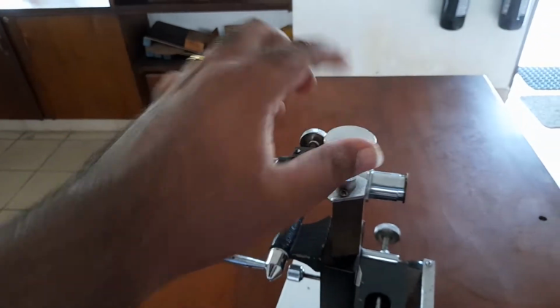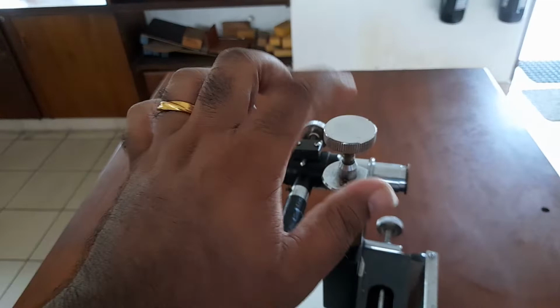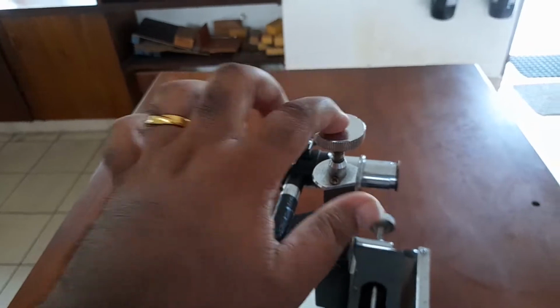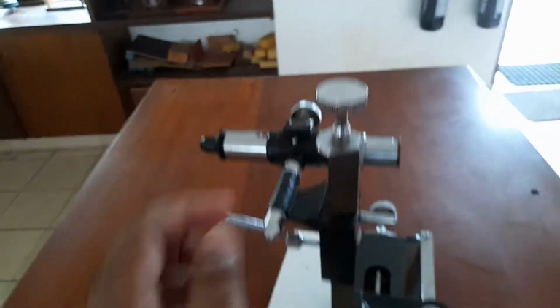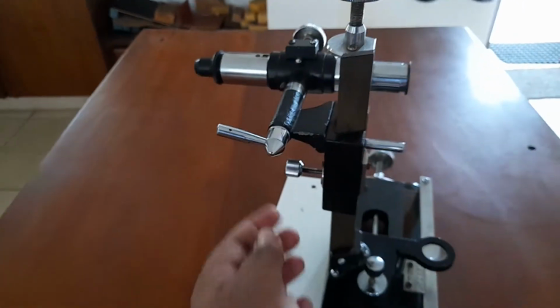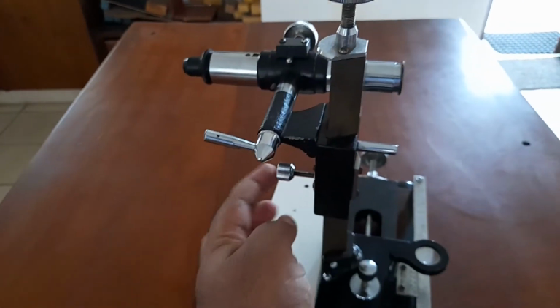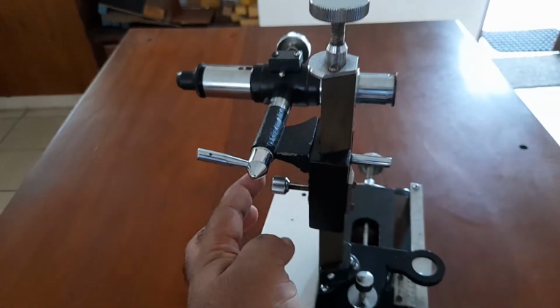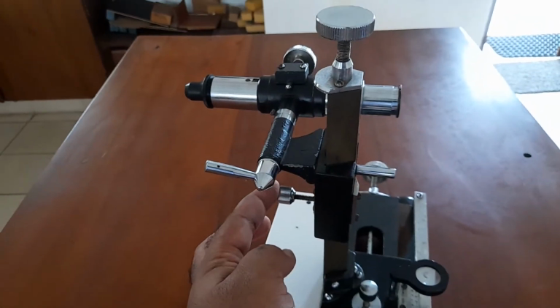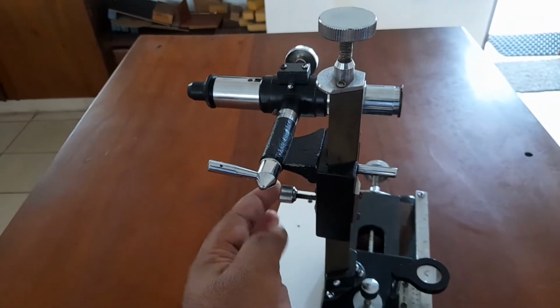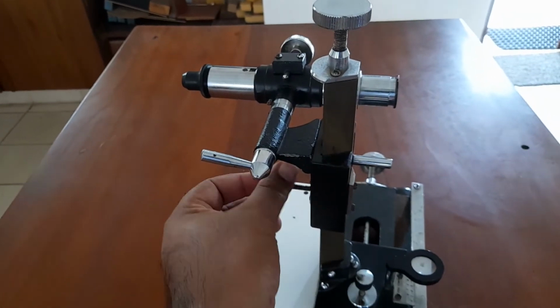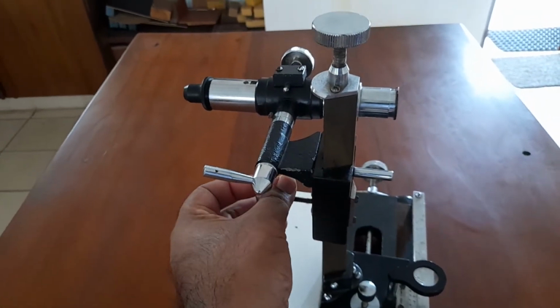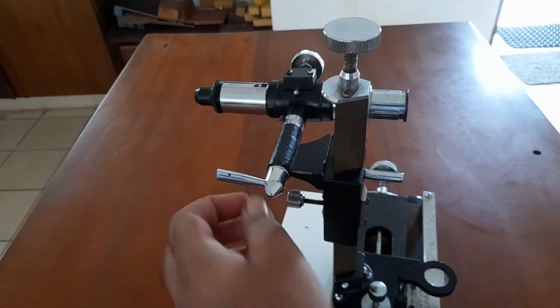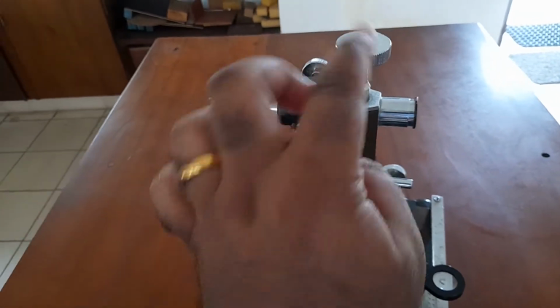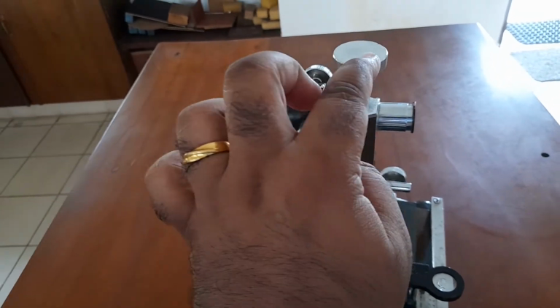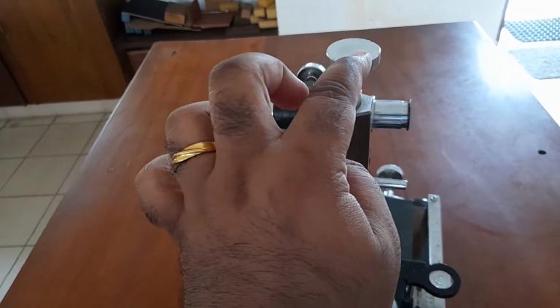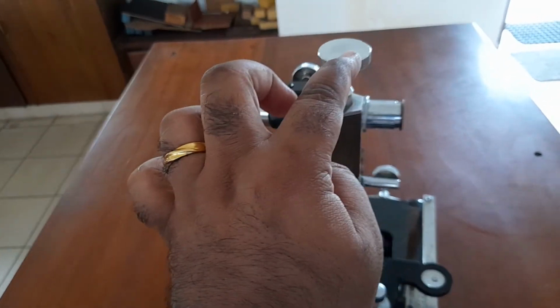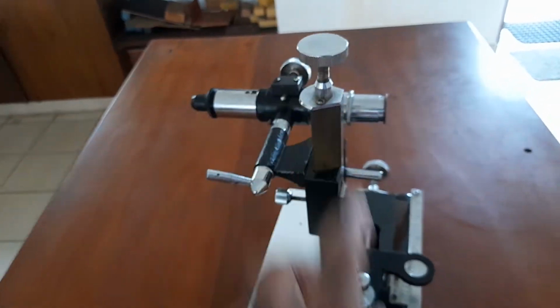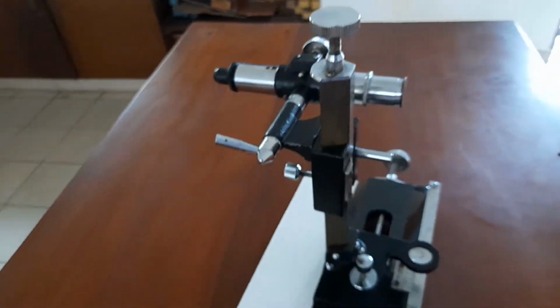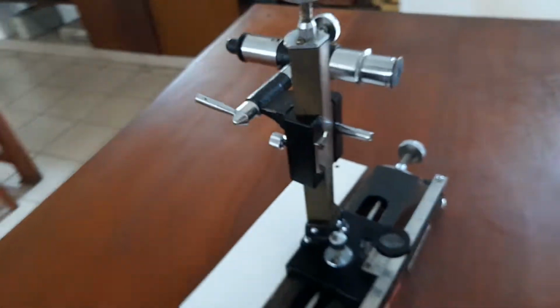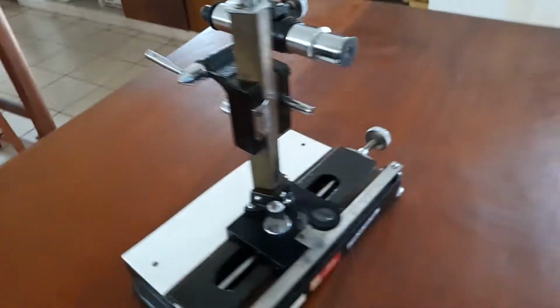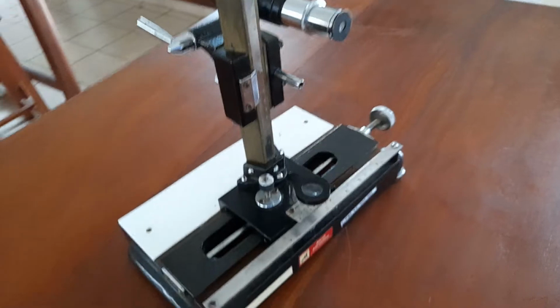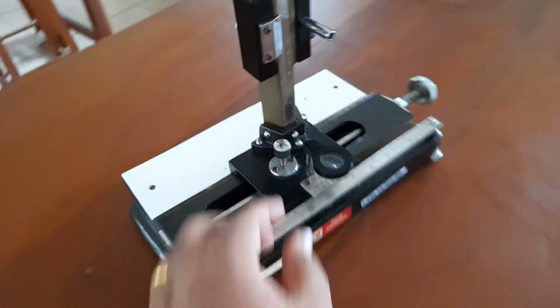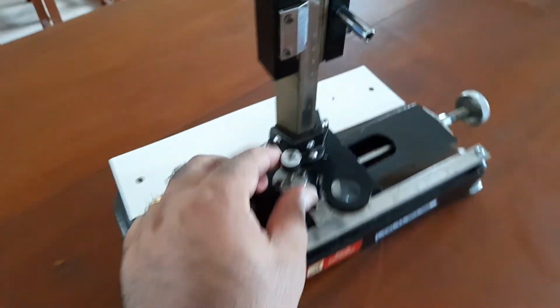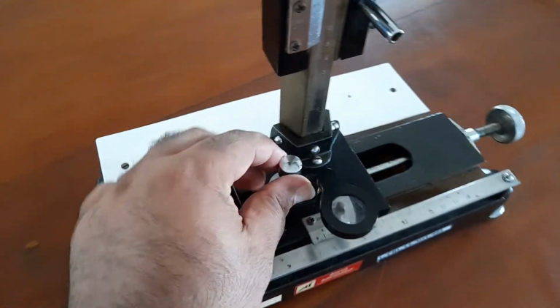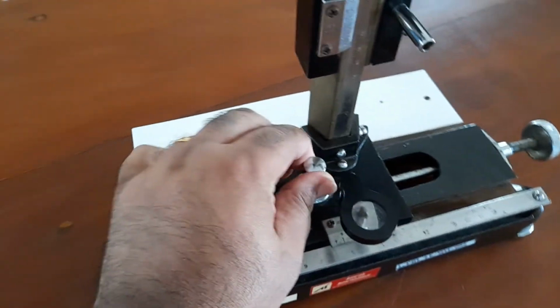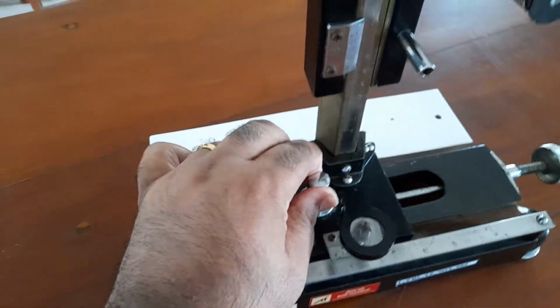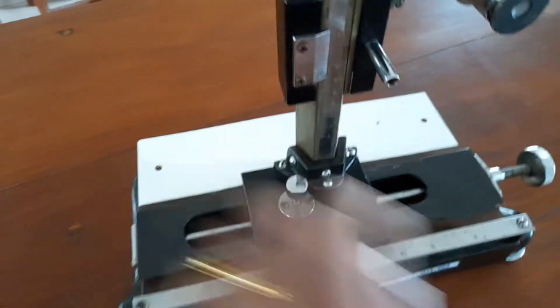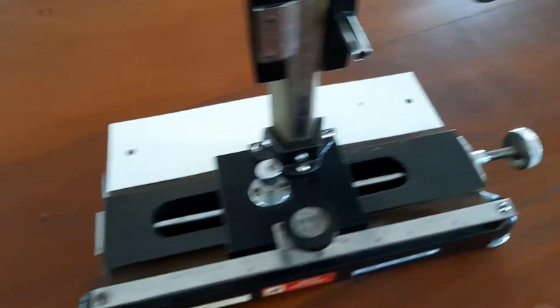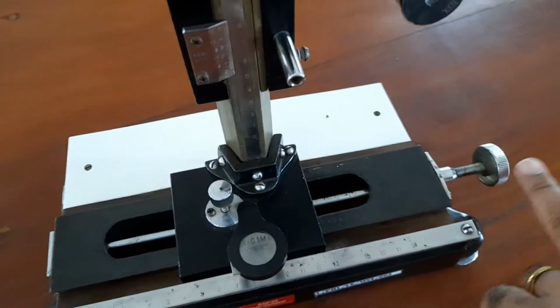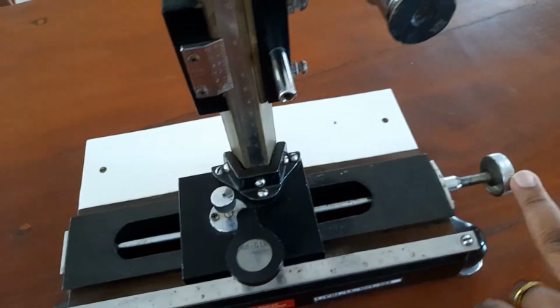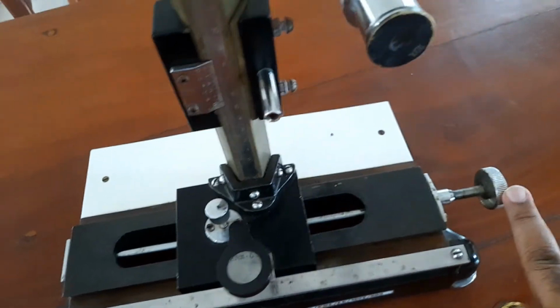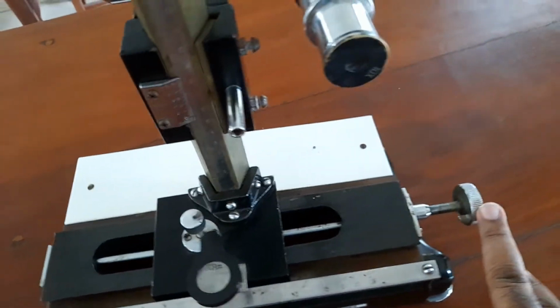Now you can lock this screw. If you lock the screw, it does work. If you lock the screw, hook the screw.